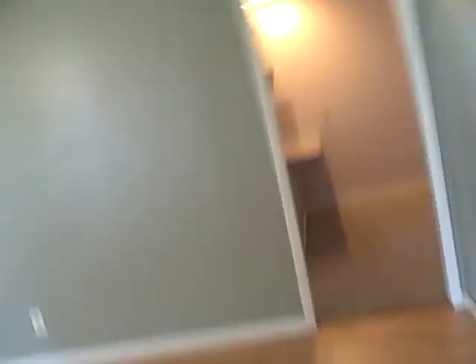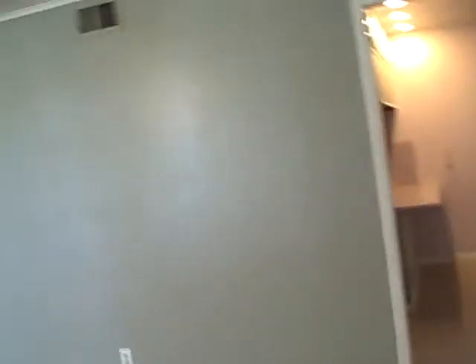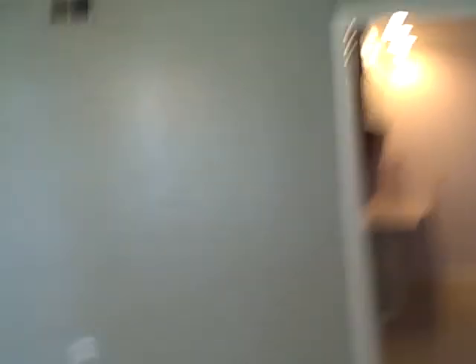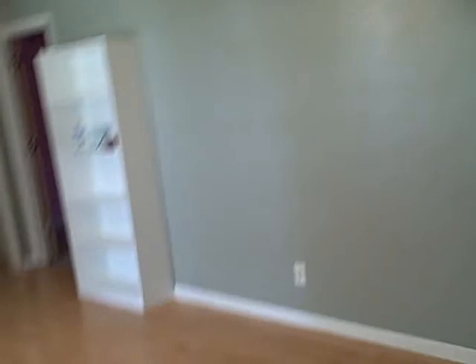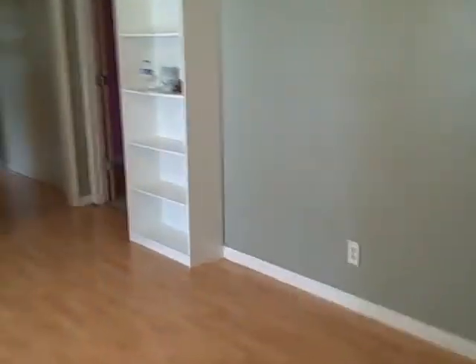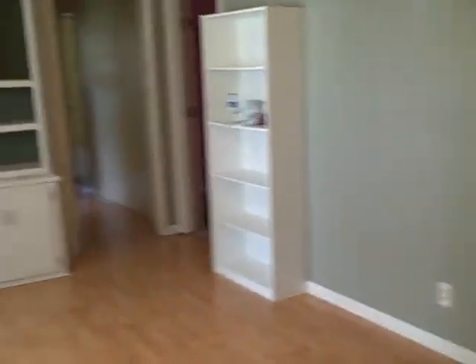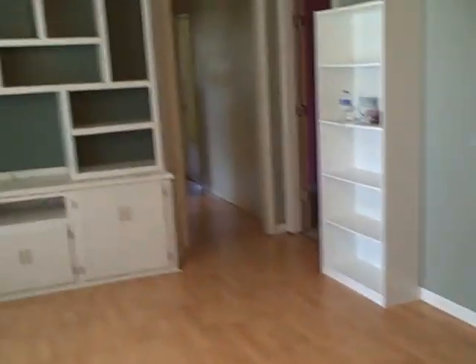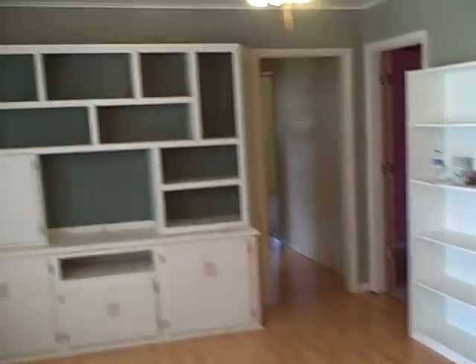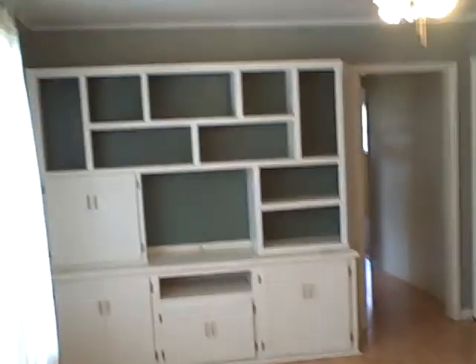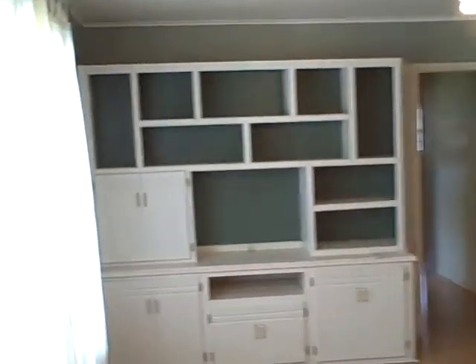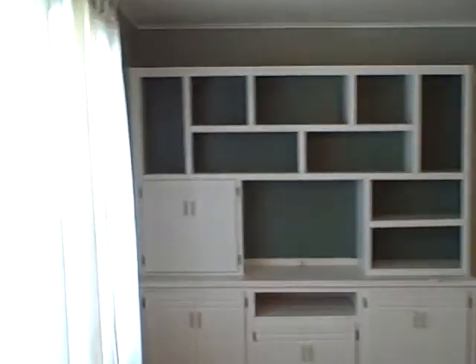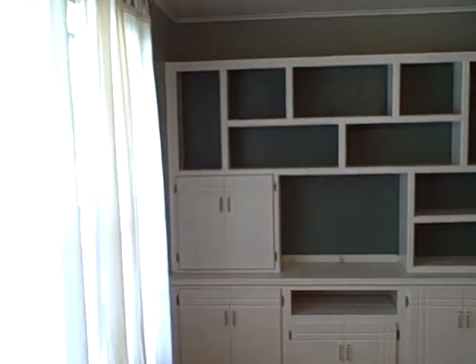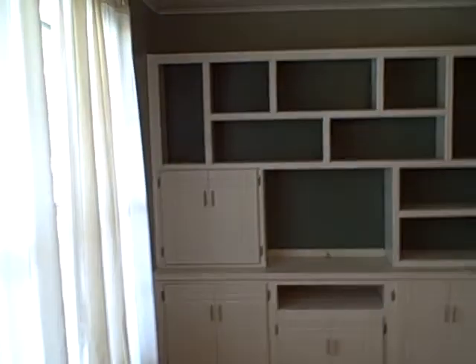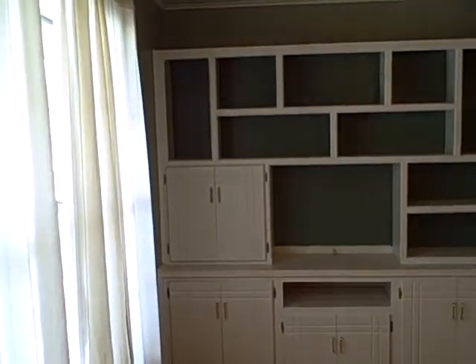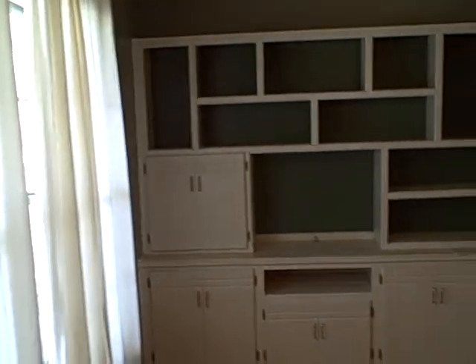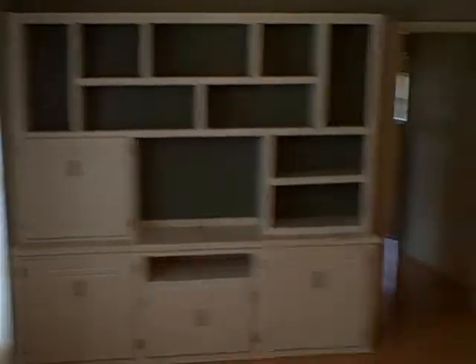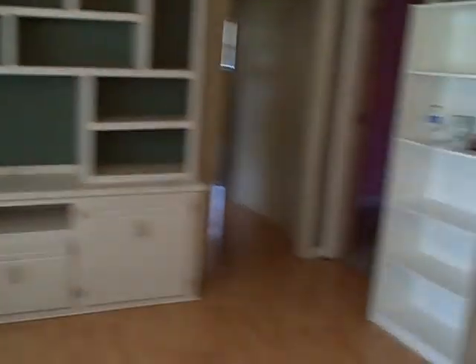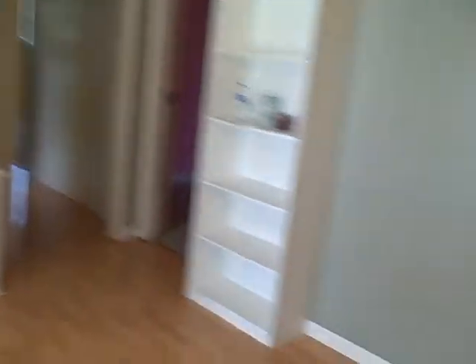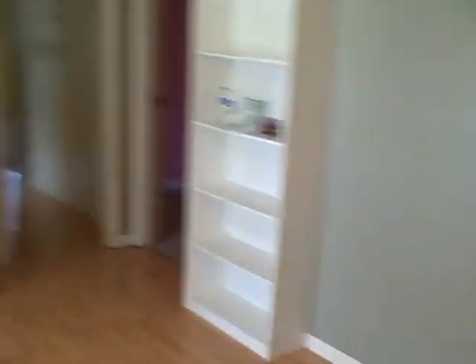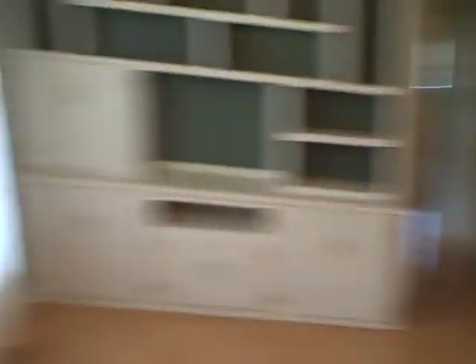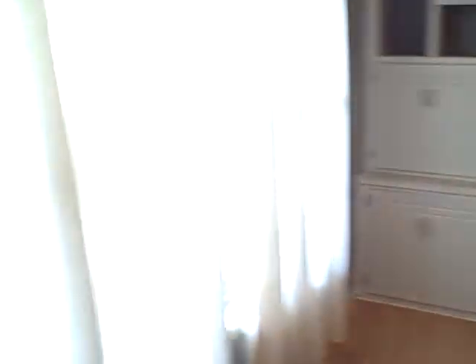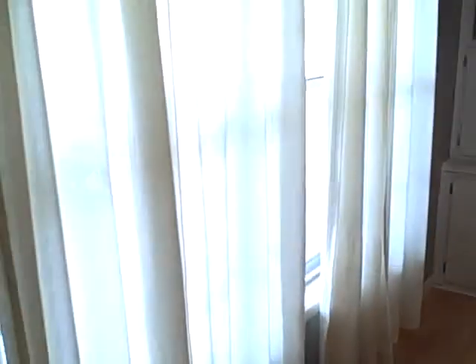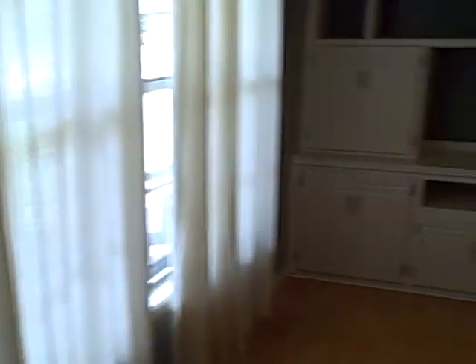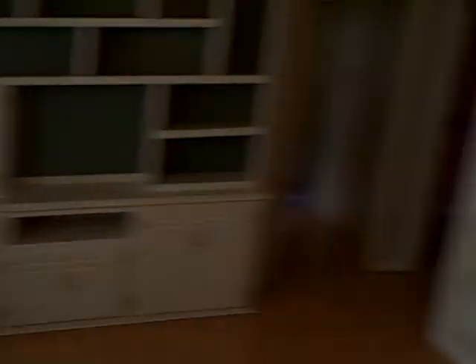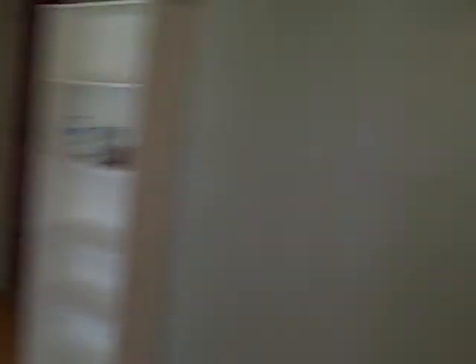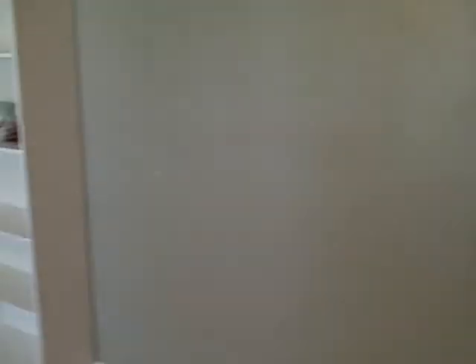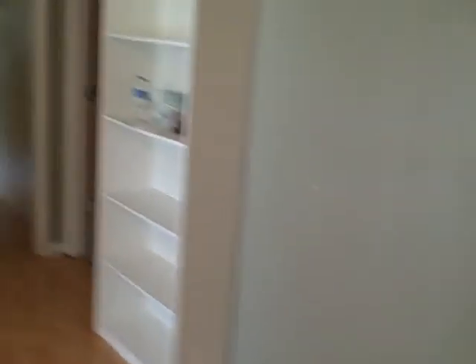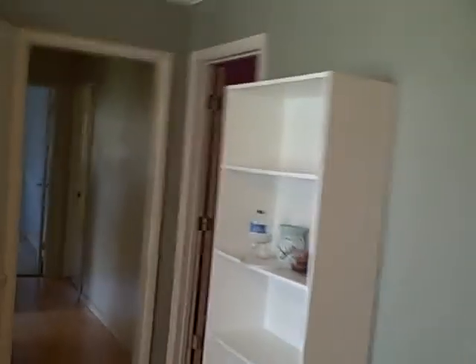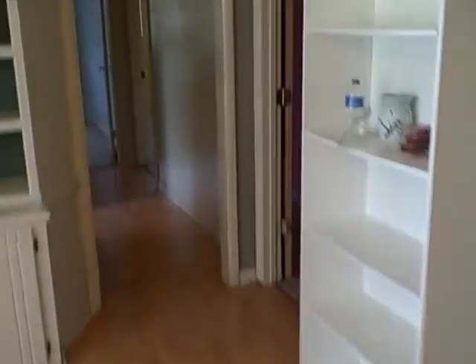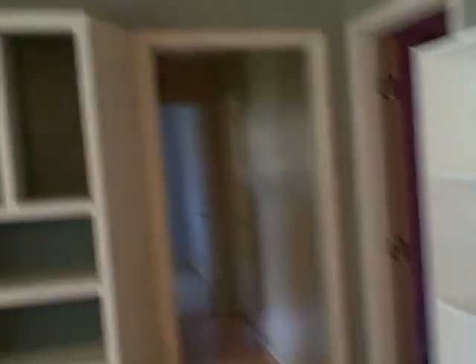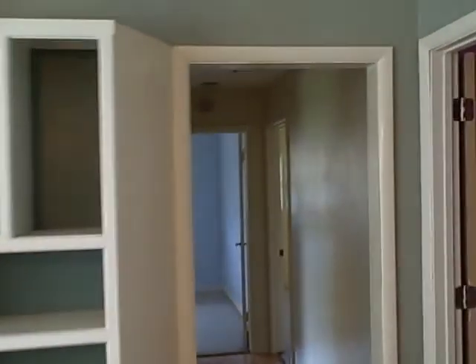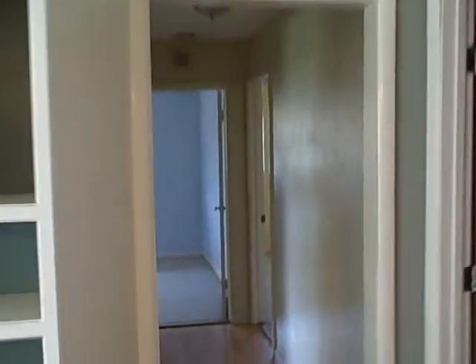This is one of the living areas. We have built-in bookshelves and lots of windows for the light. We'll start with the bedrooms.